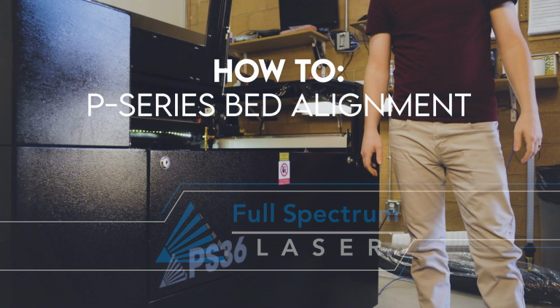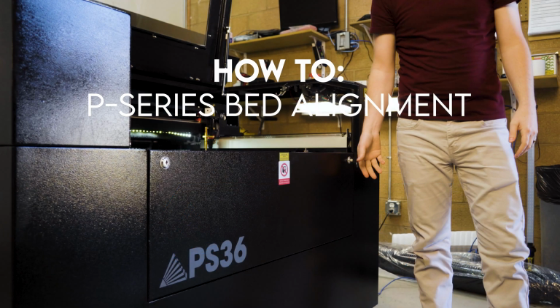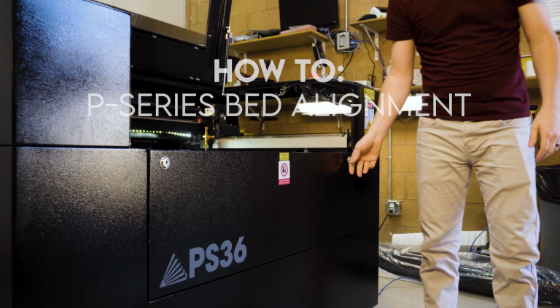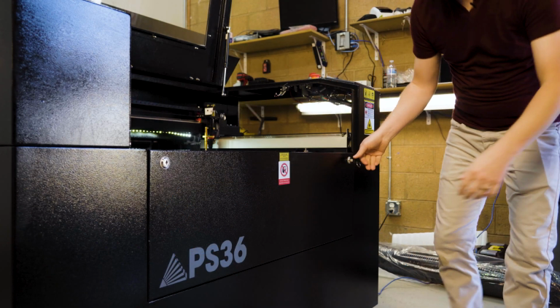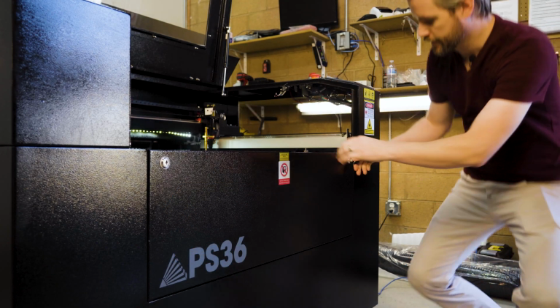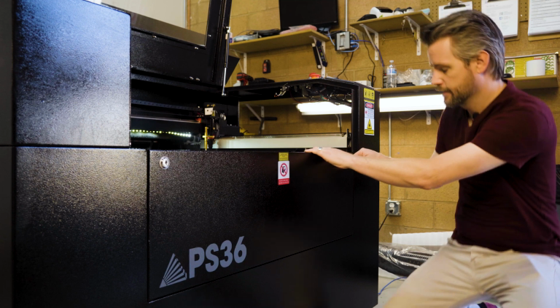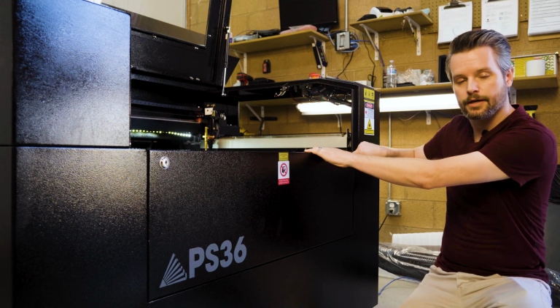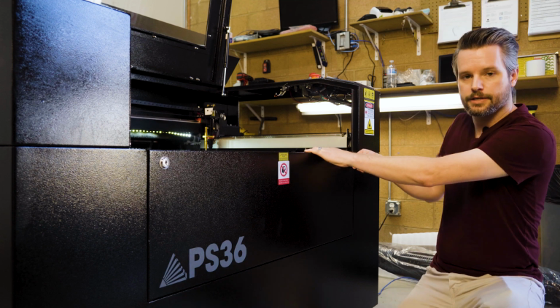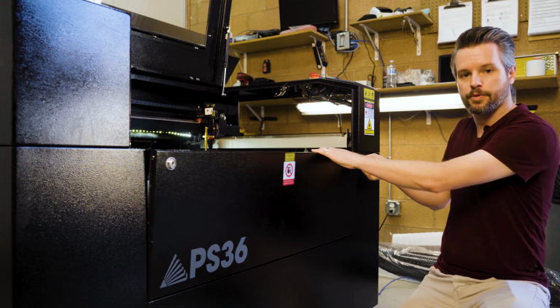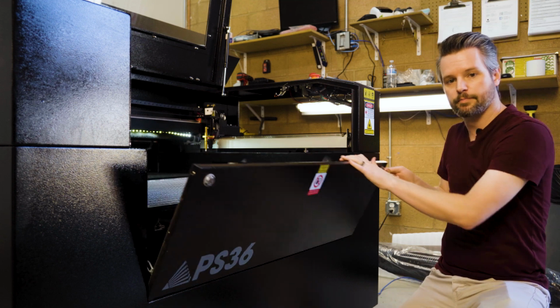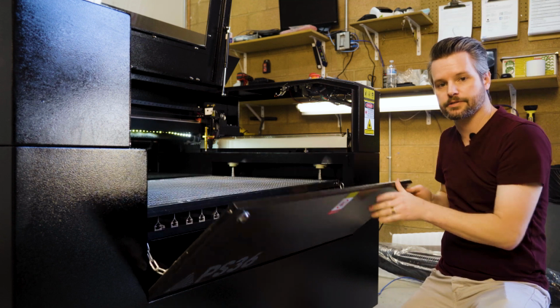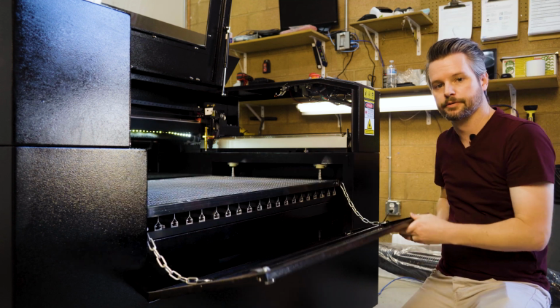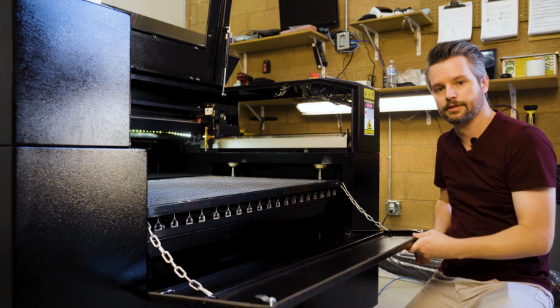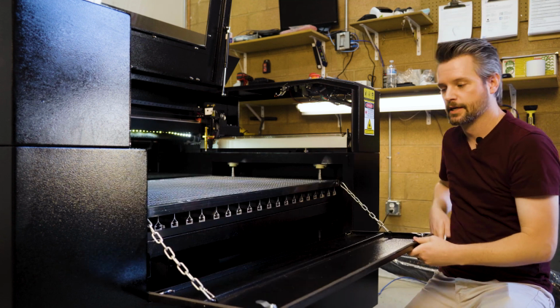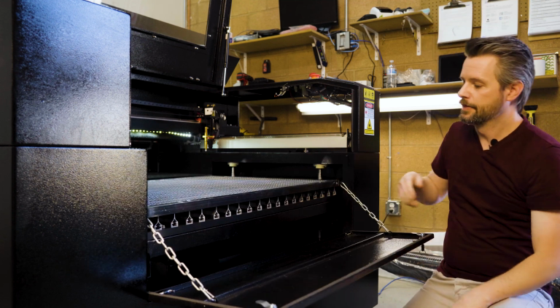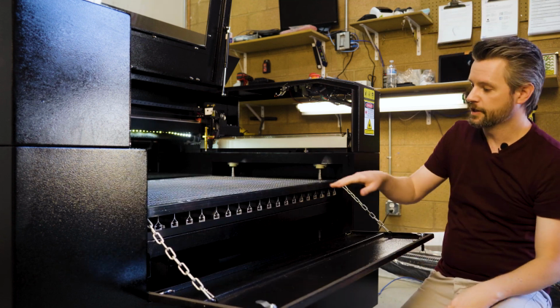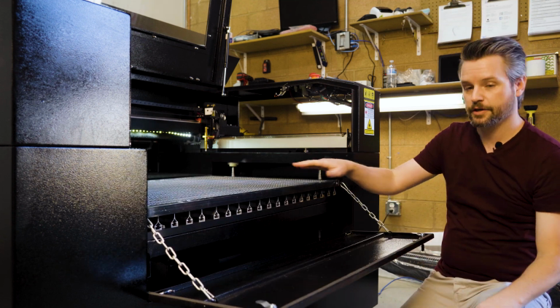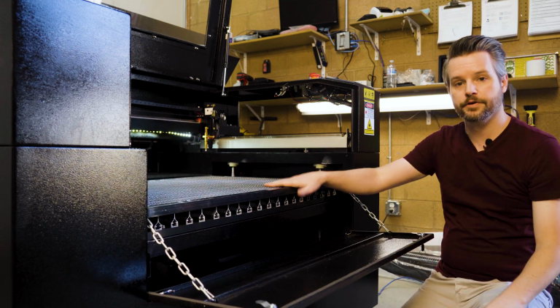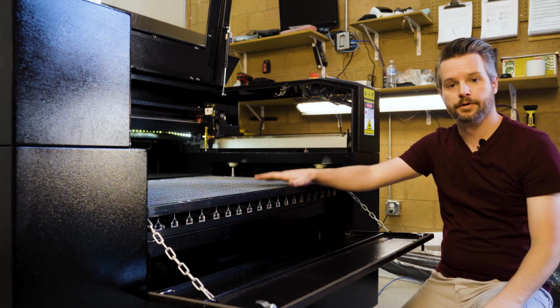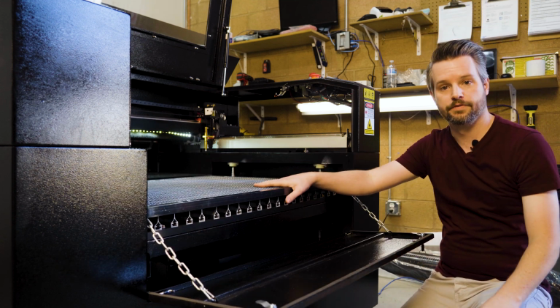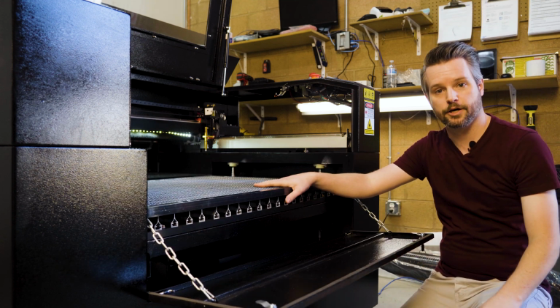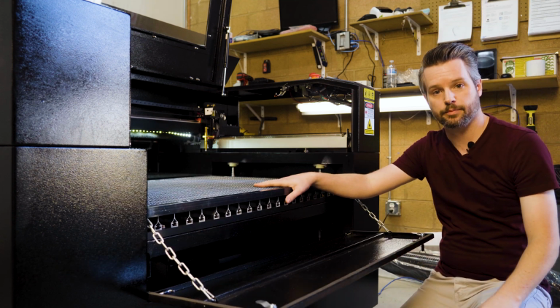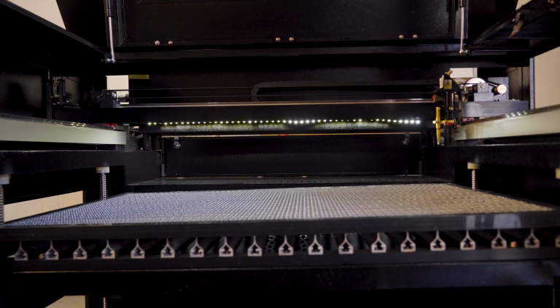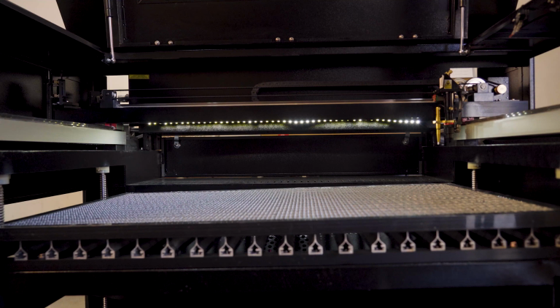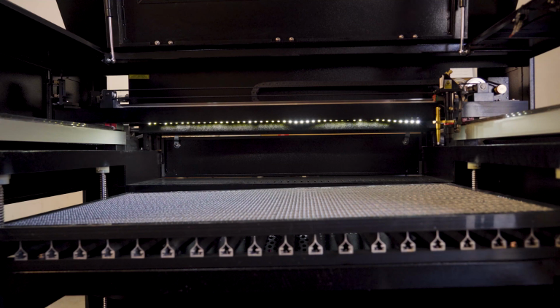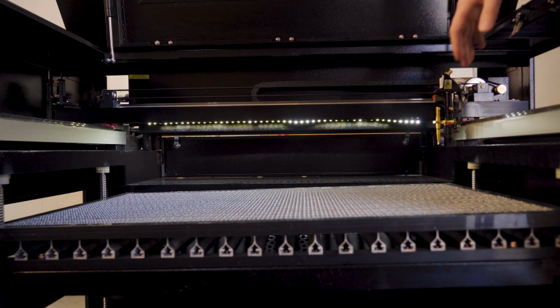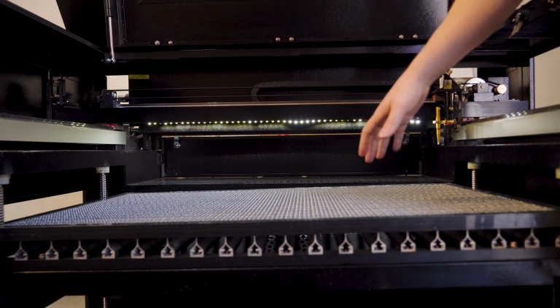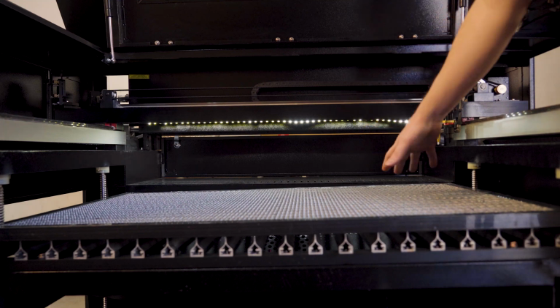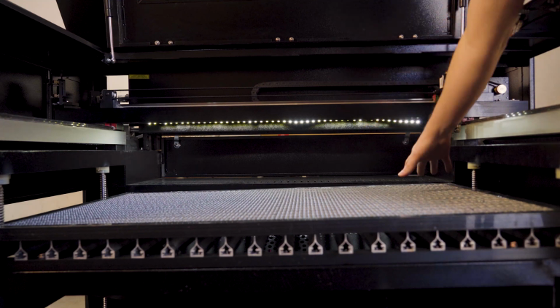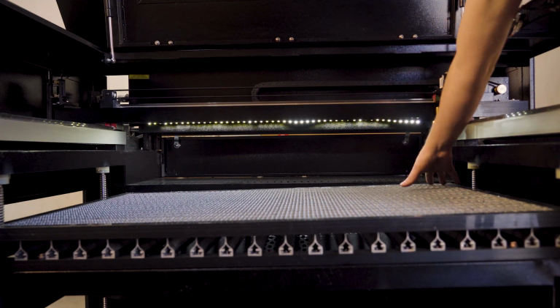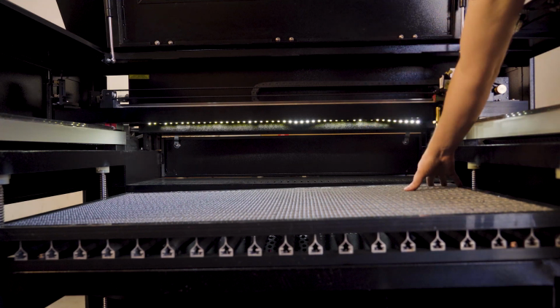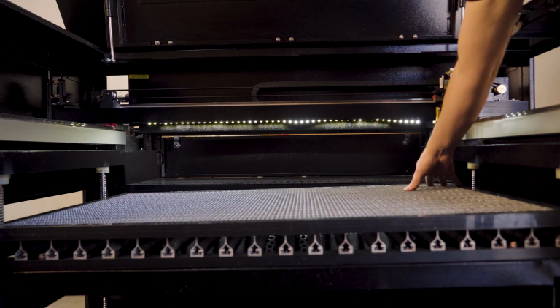The first thing we want to do is open the front pass-through. This will give us a good view of the honeycomb table. There's a panel in the back that we're going to want to level this to.